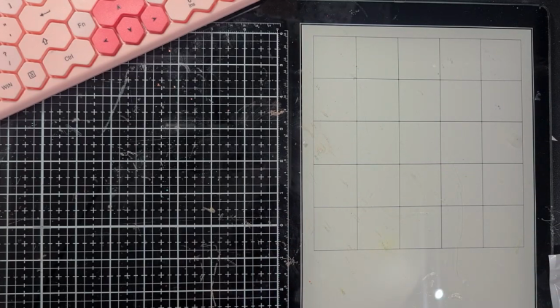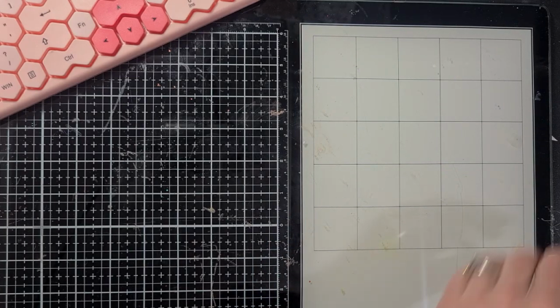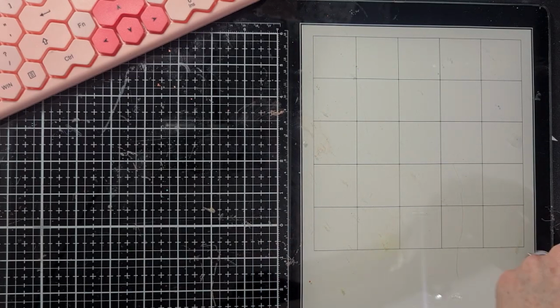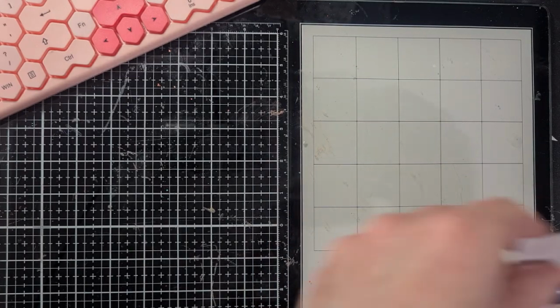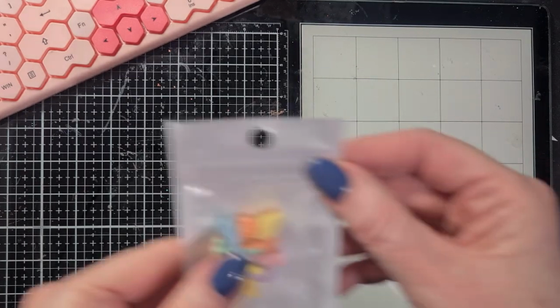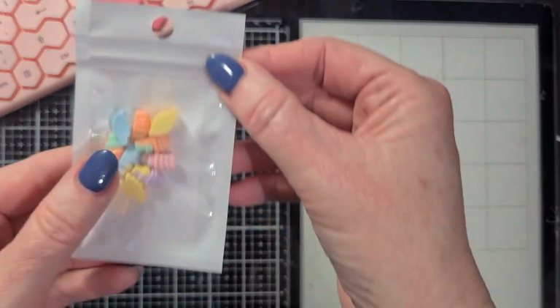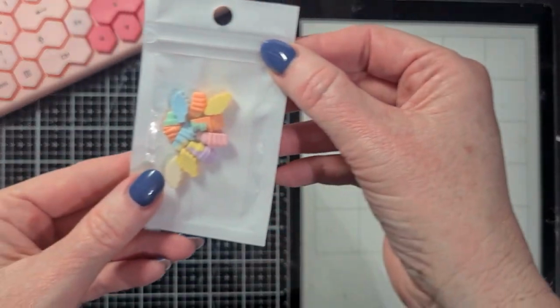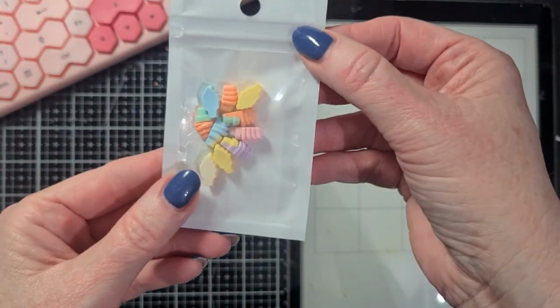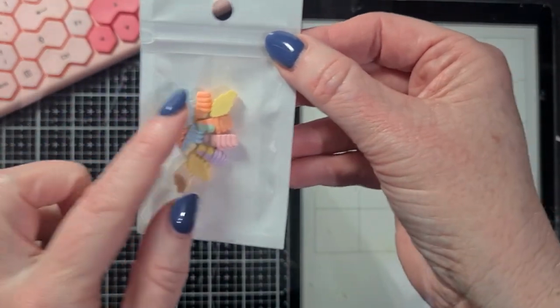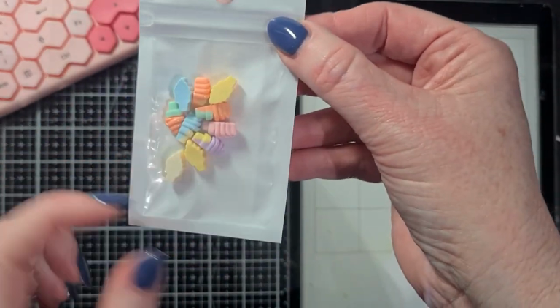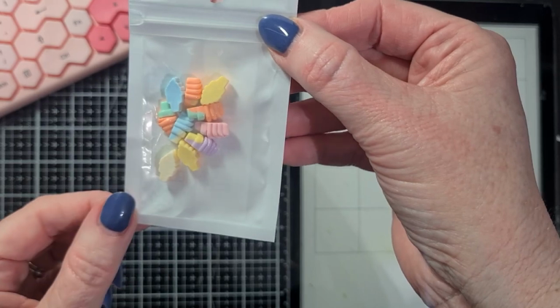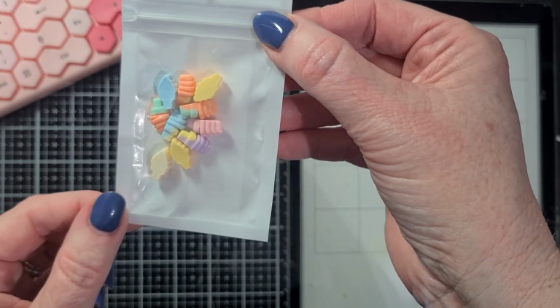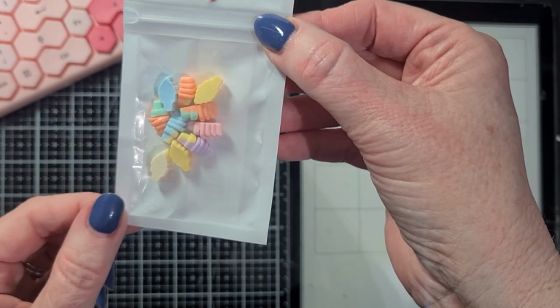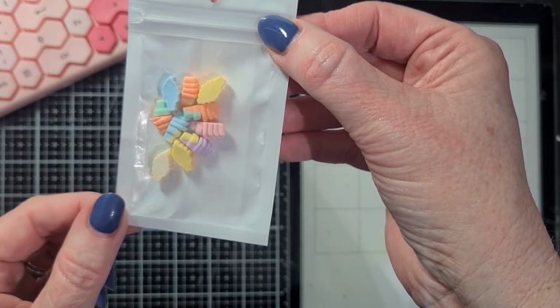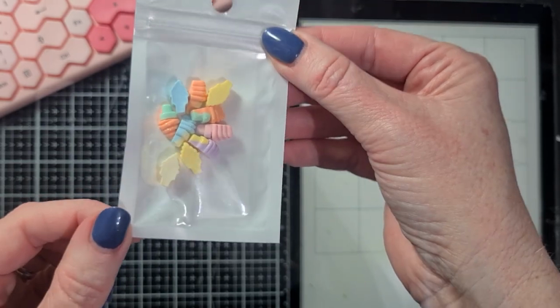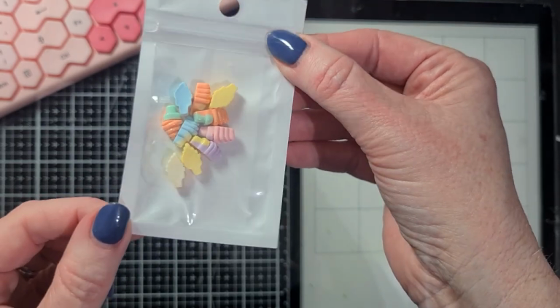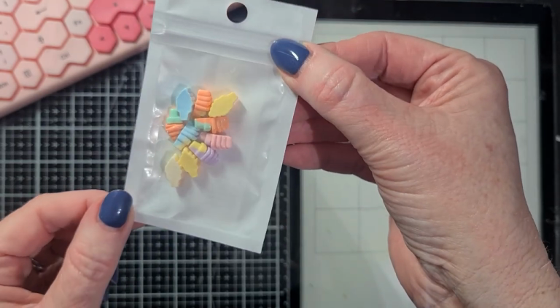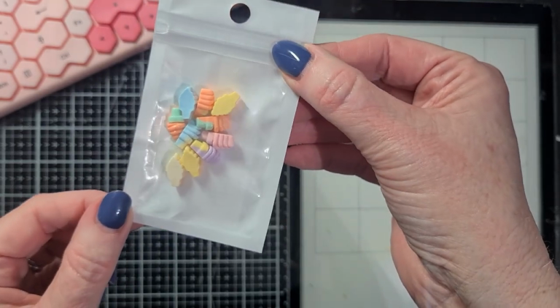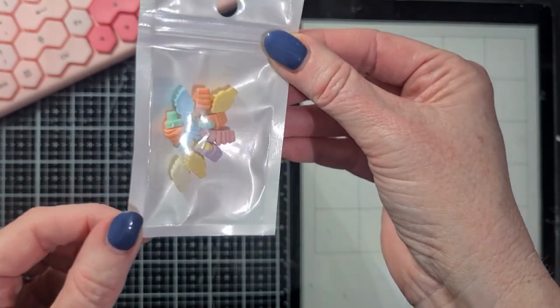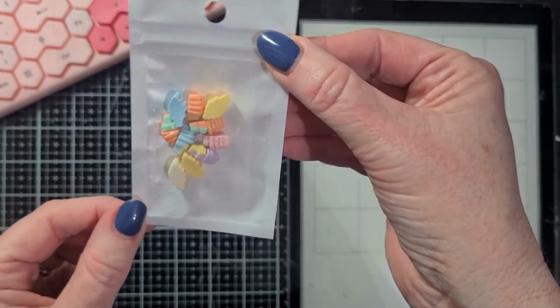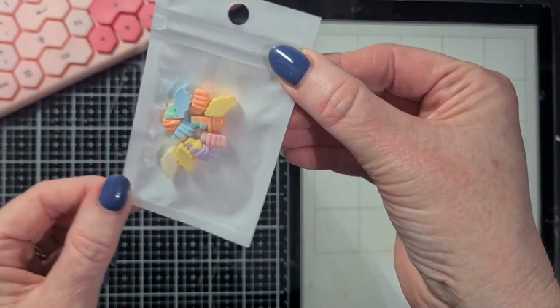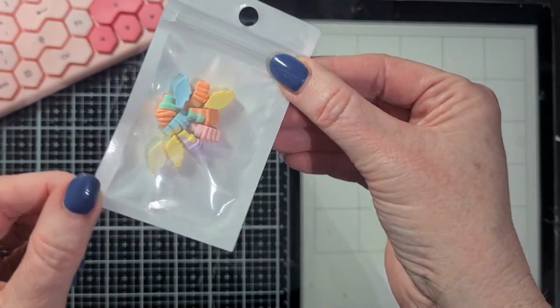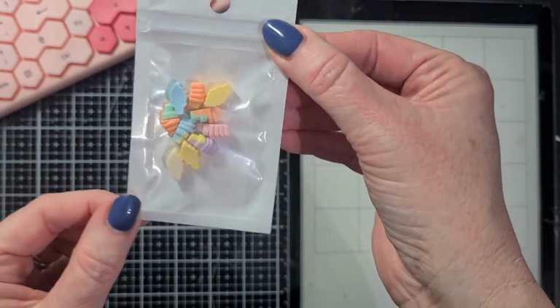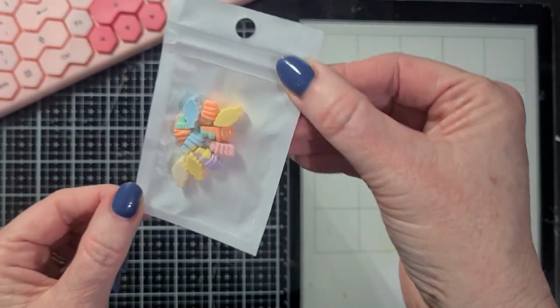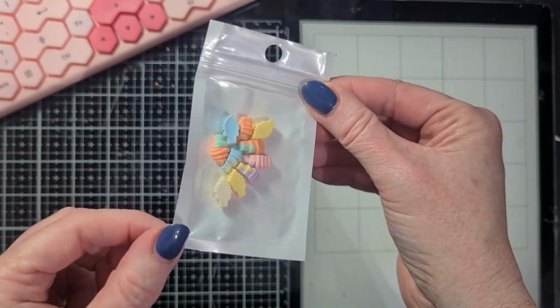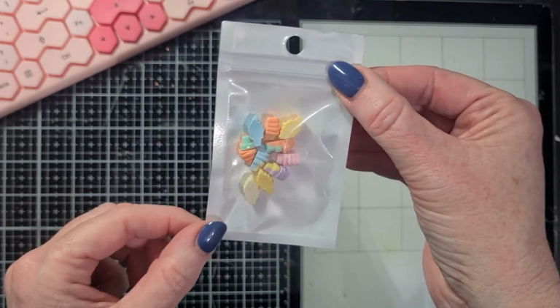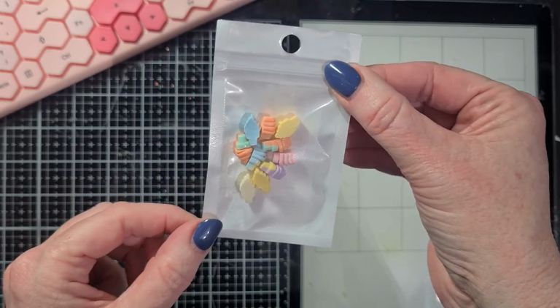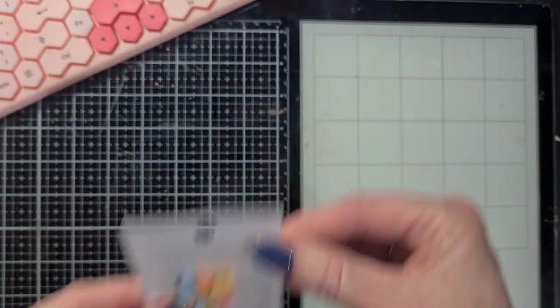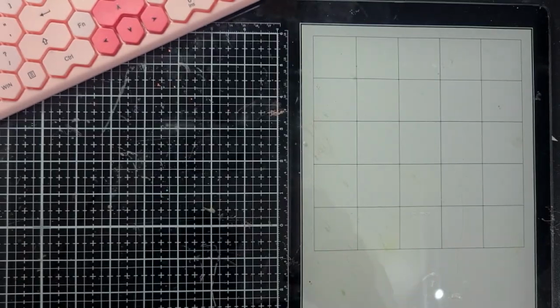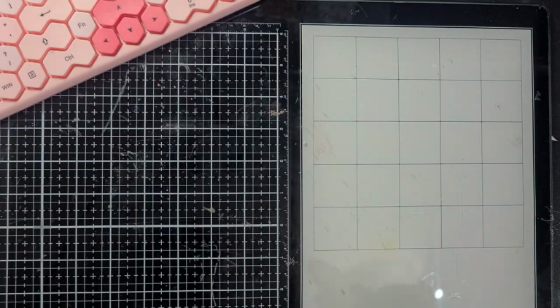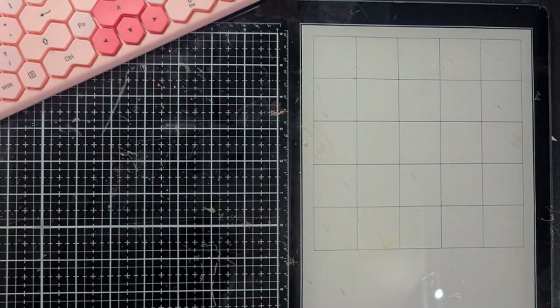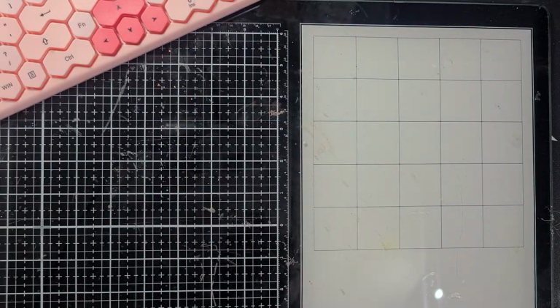I also bought these beautiful small little ice creams - you can see them through the packaging. How cute are those to put on your summer embellishments? I was preparing for spring and summer.